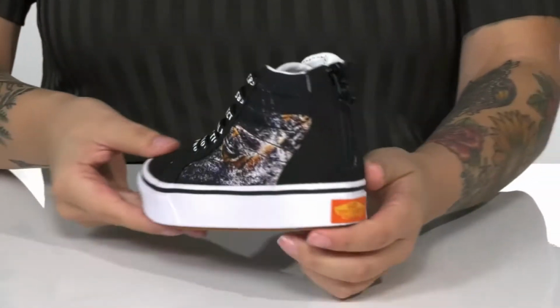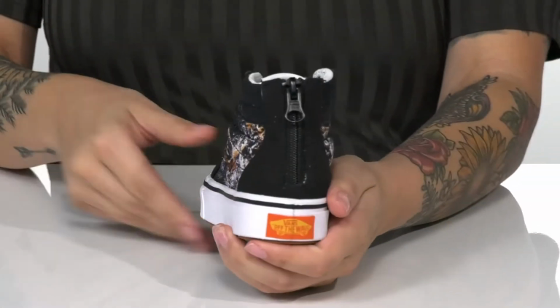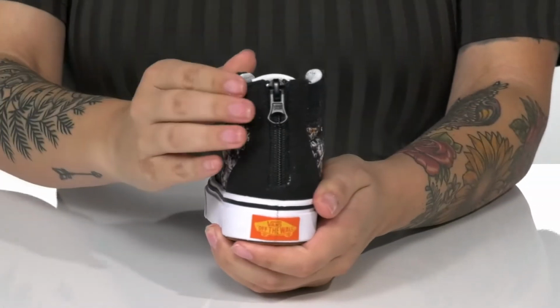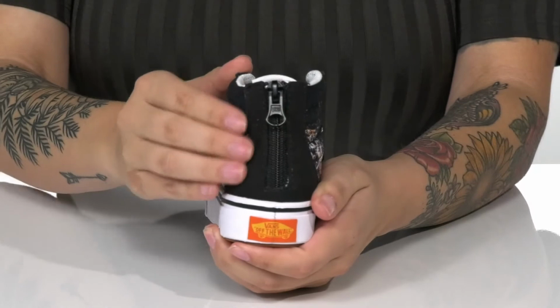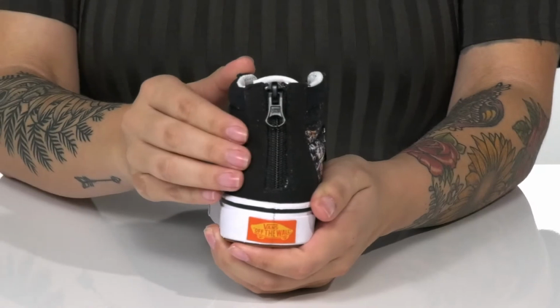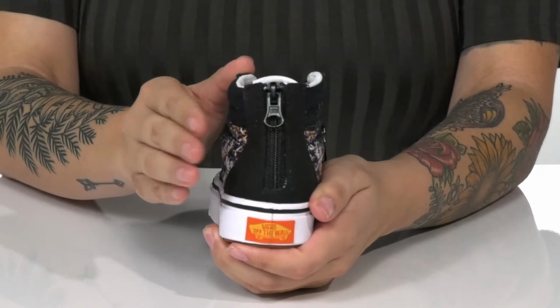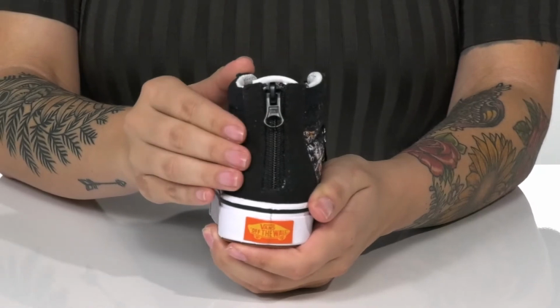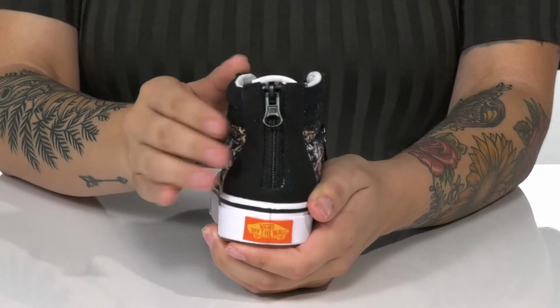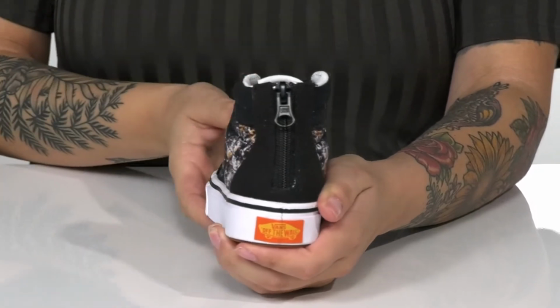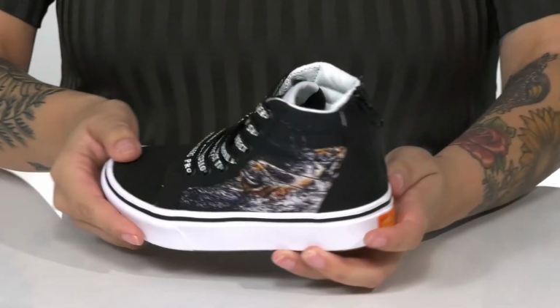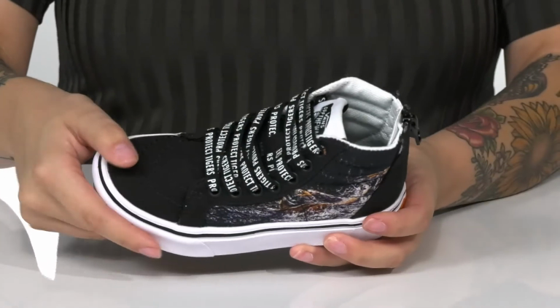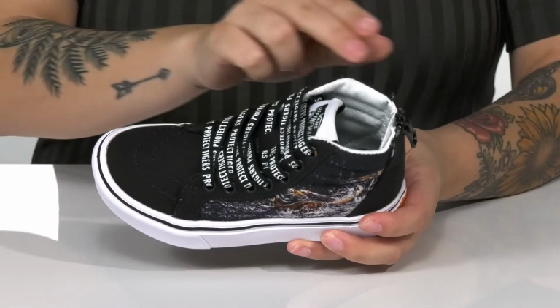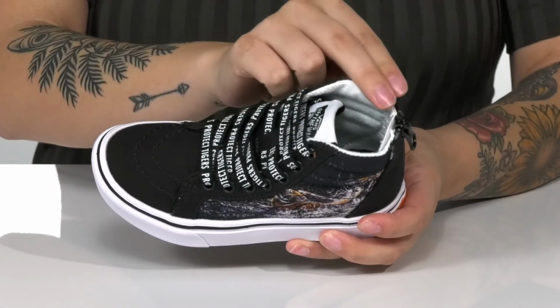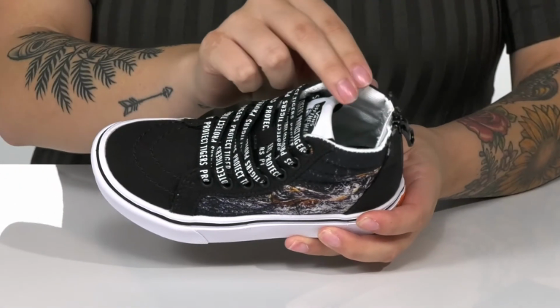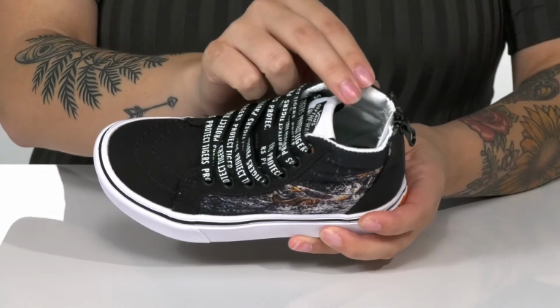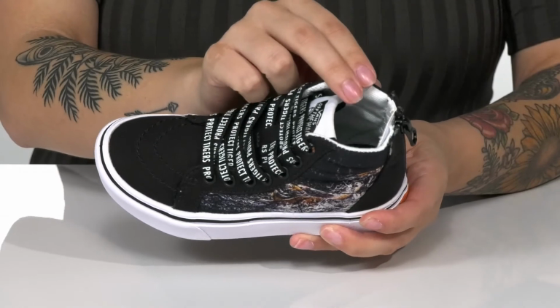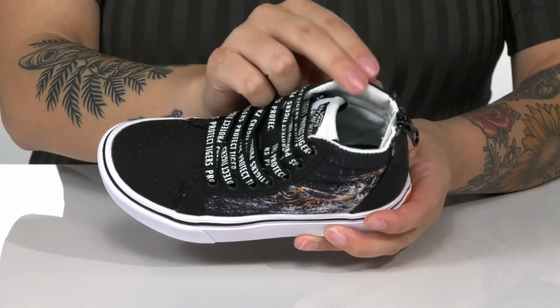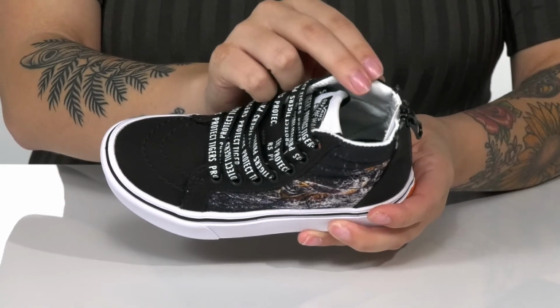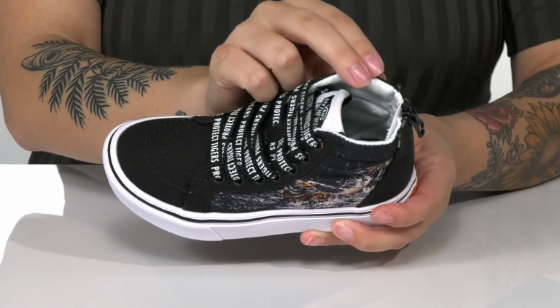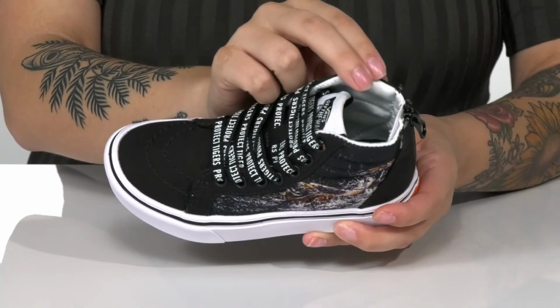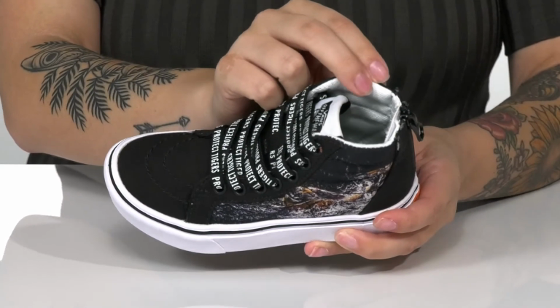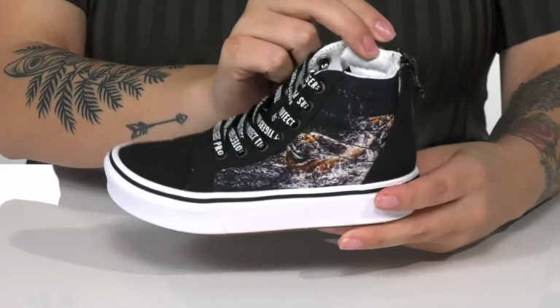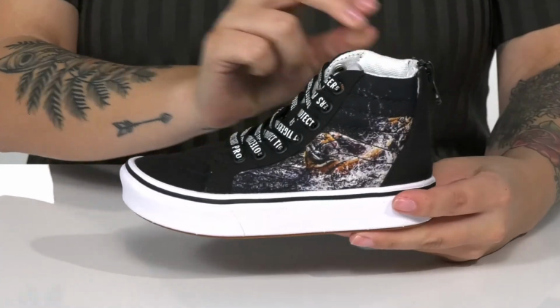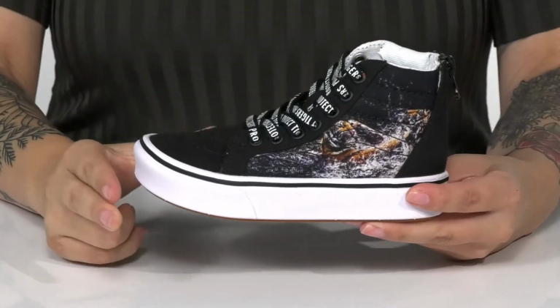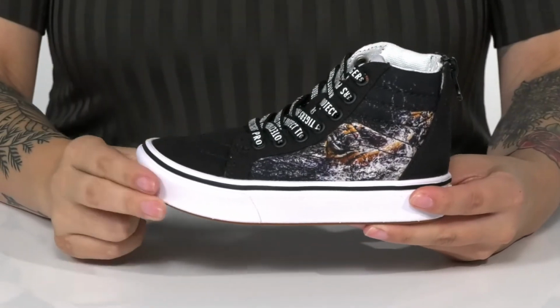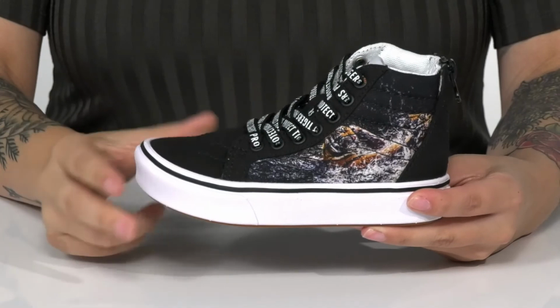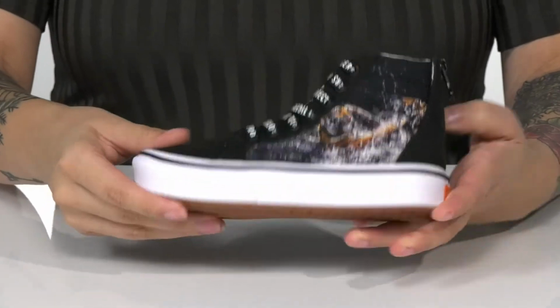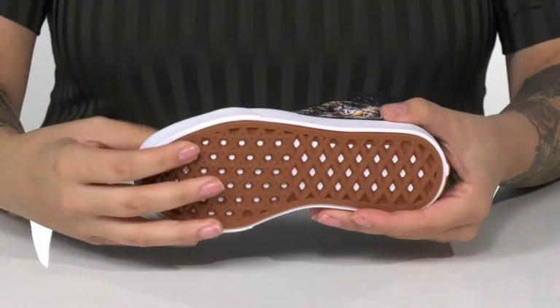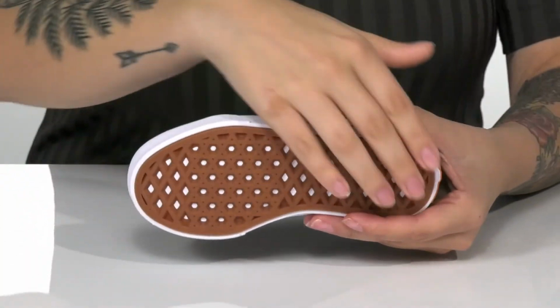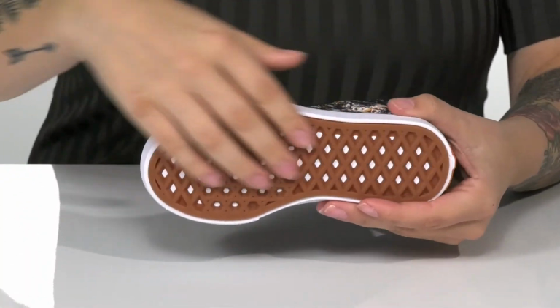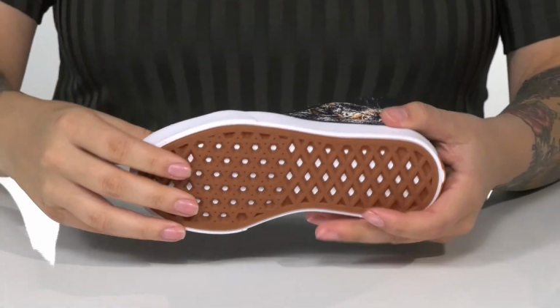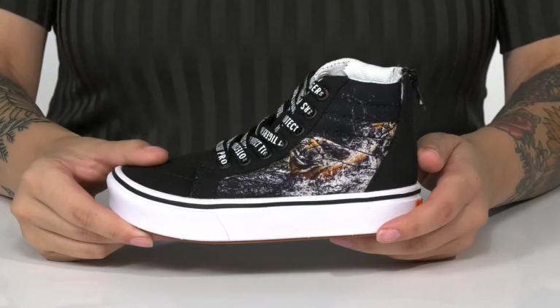On the back, there is a functioning zipper that allows your kids to slip these on very easily. Inside is a textile lining with a comfy cush footbed for all-day wear. There is a shock-absorbing midsole and underneath is a rubber outsole for traction.